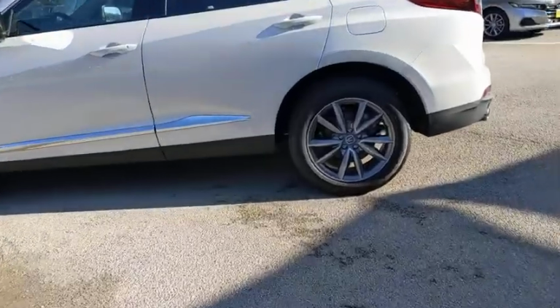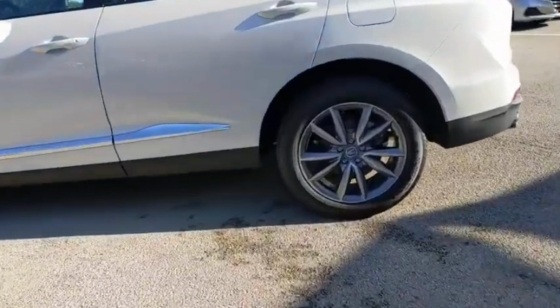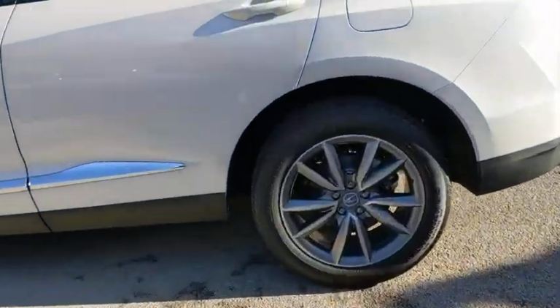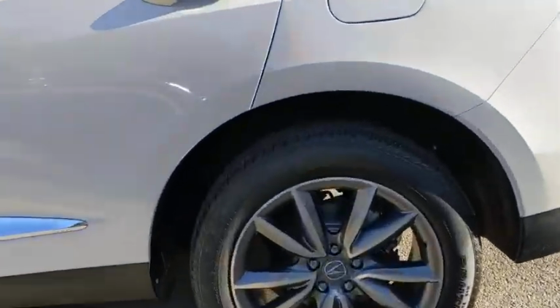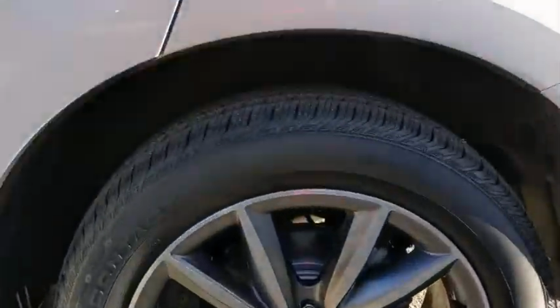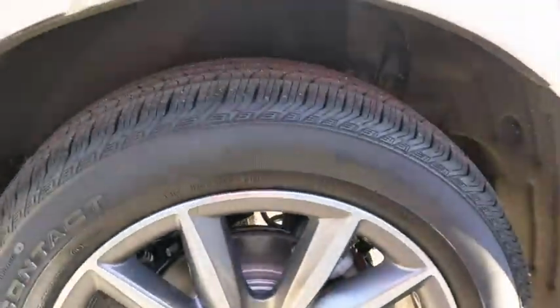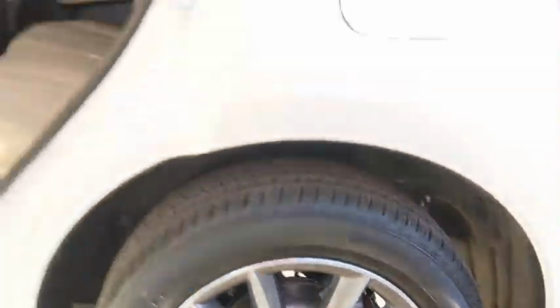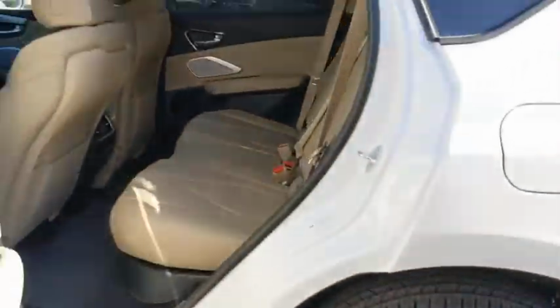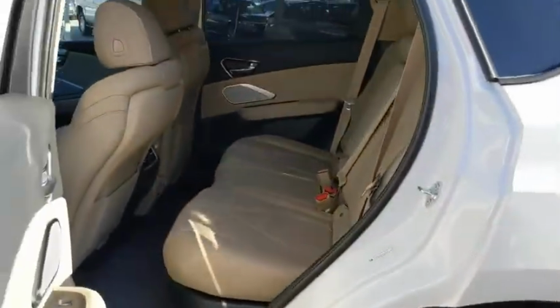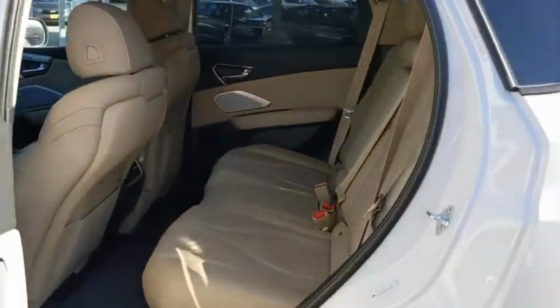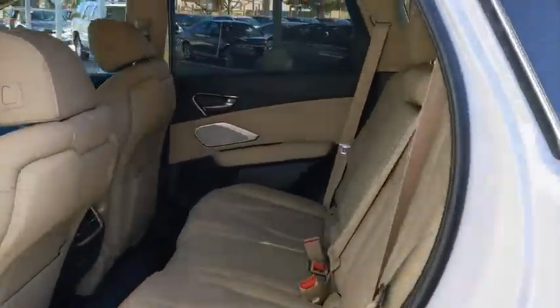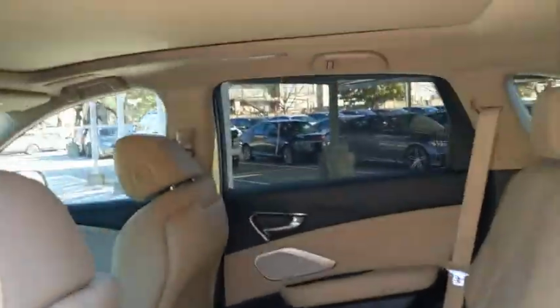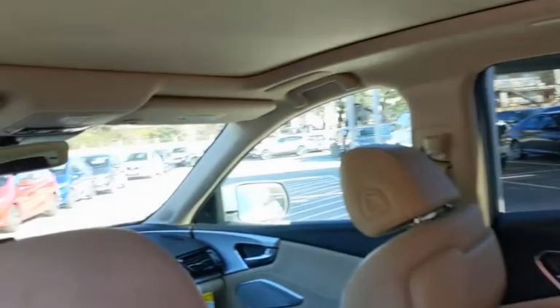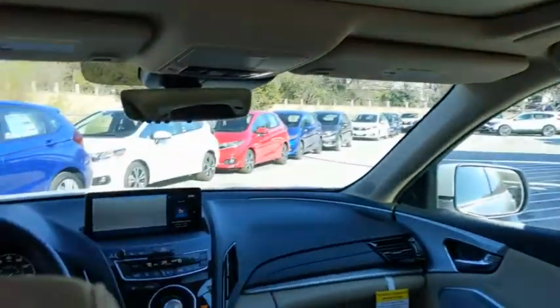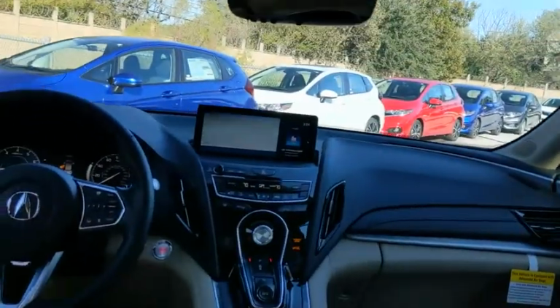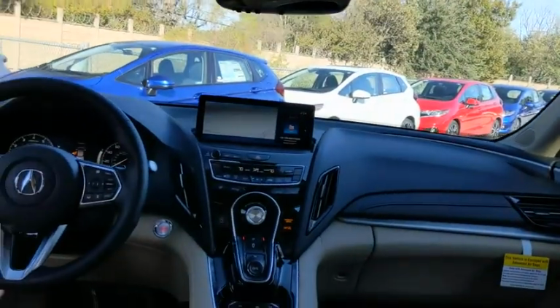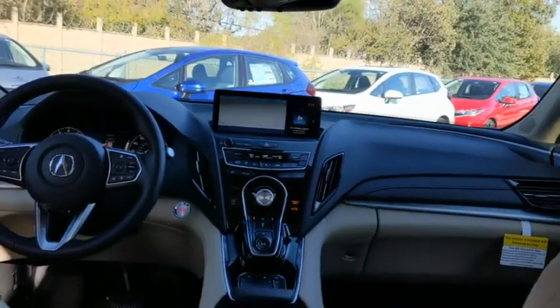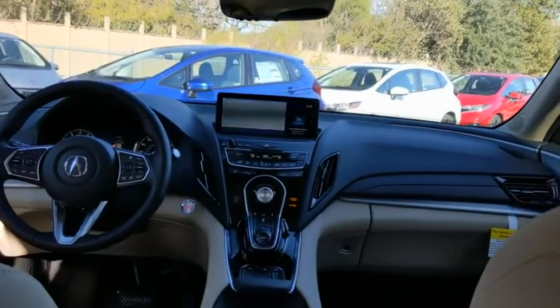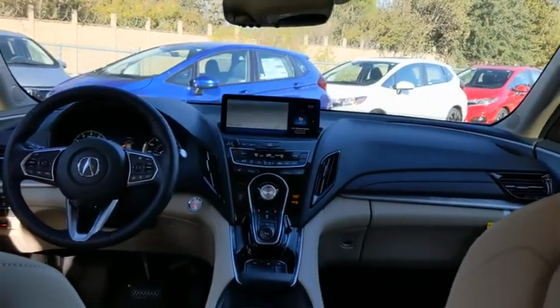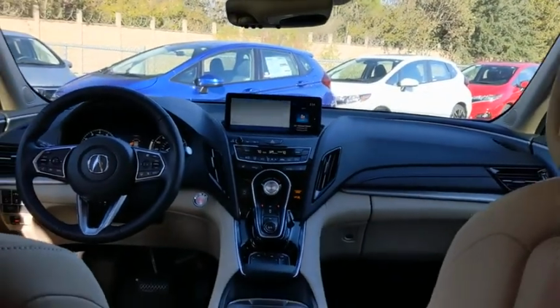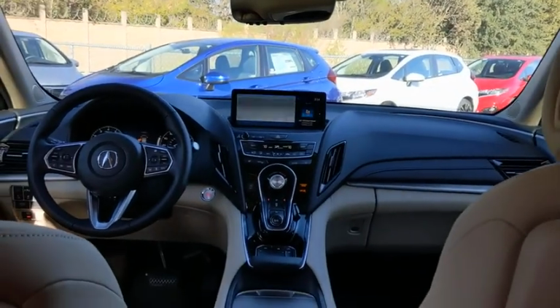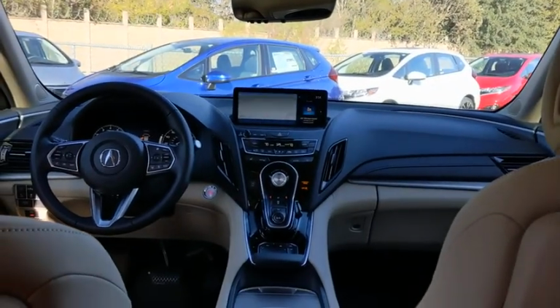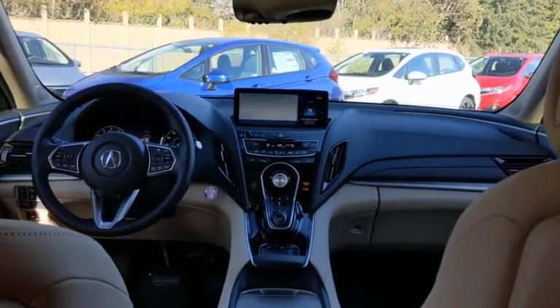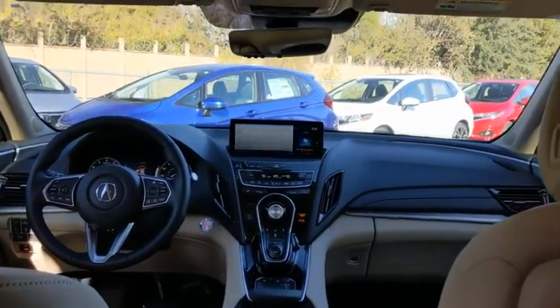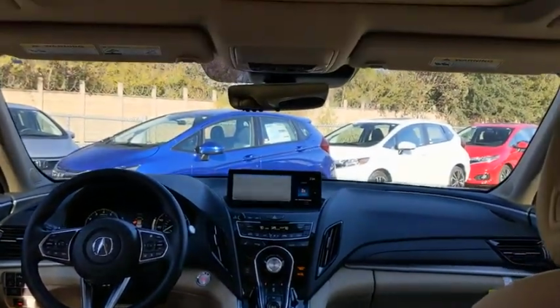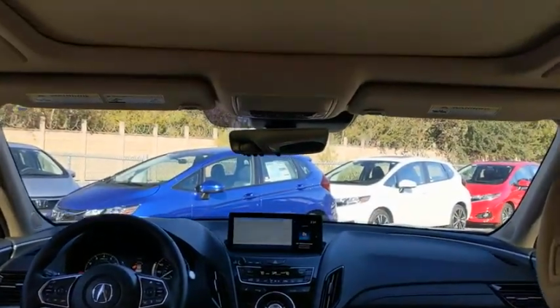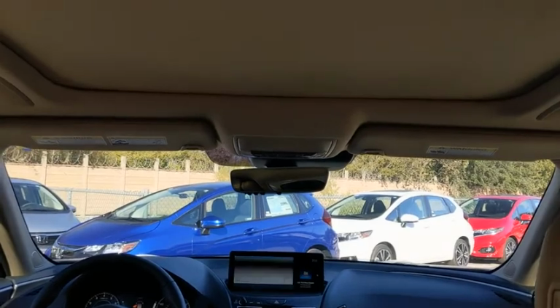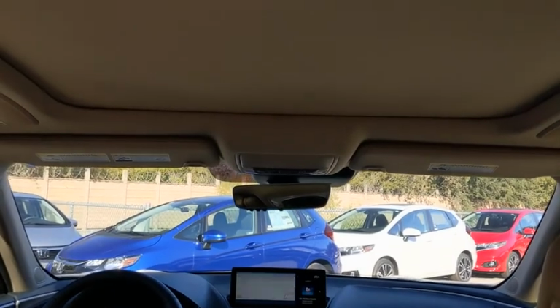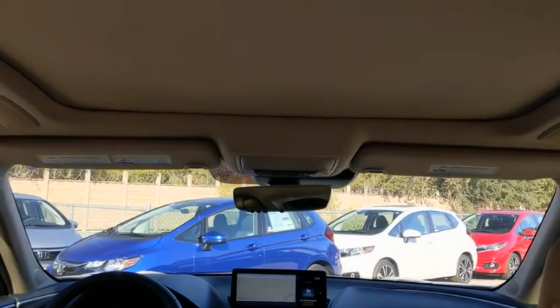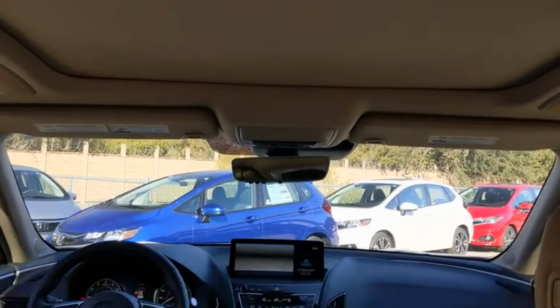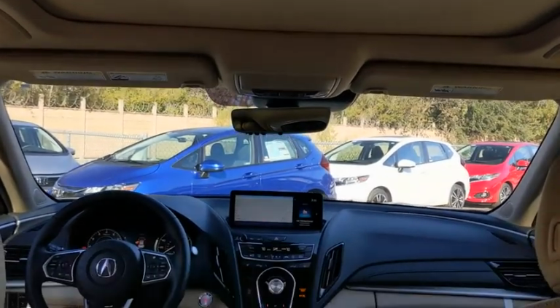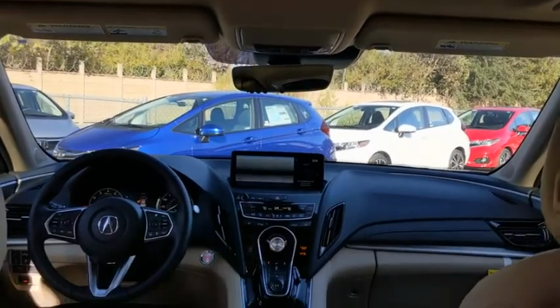Backup camera, keyless entry, power passenger seat, steering wheel audio controls, navigation system, power liftgate, traction control, stability control, lane departure warning, all-wheel drive.